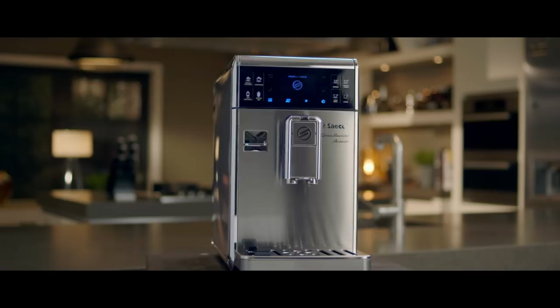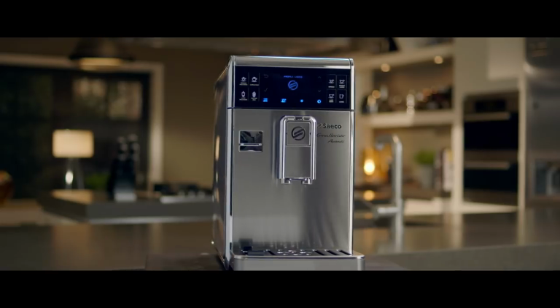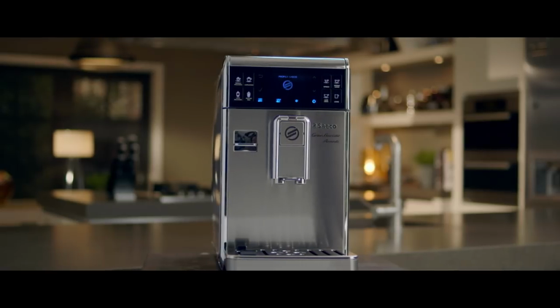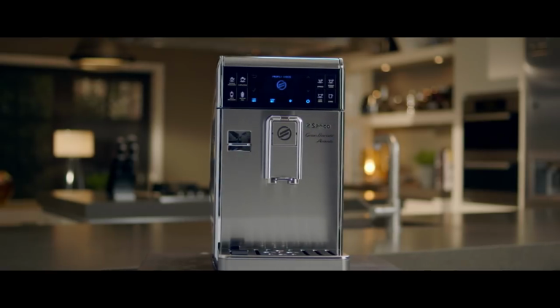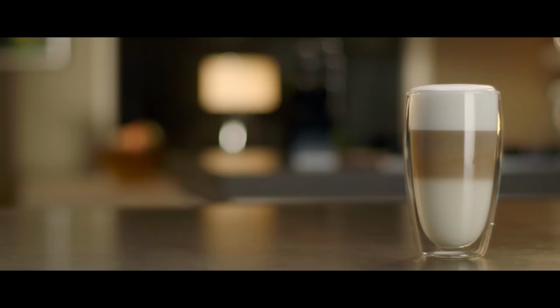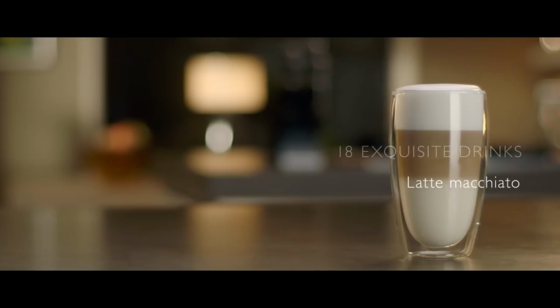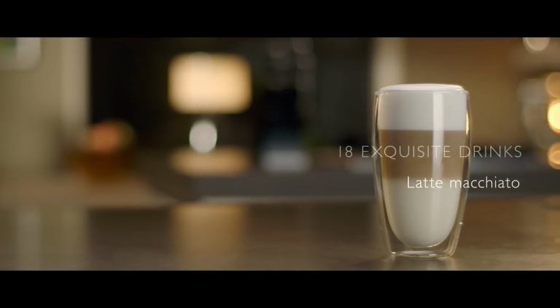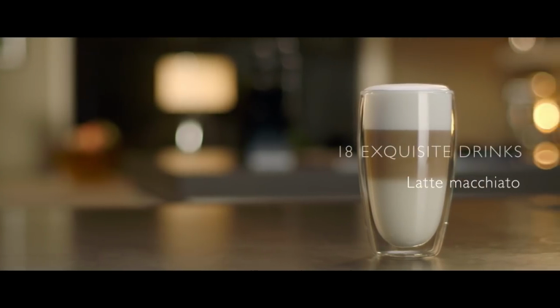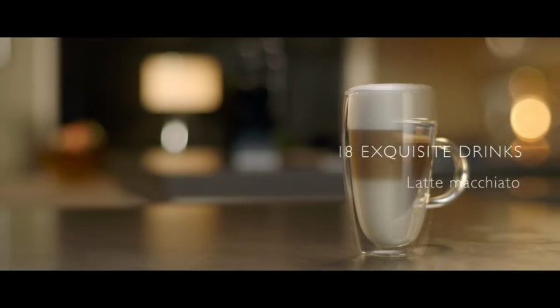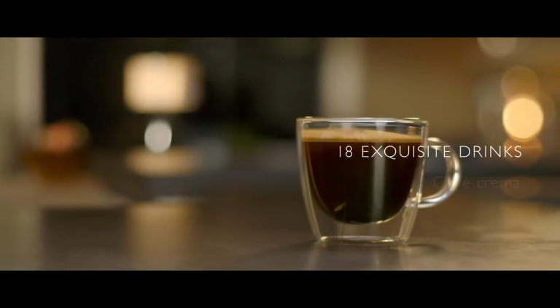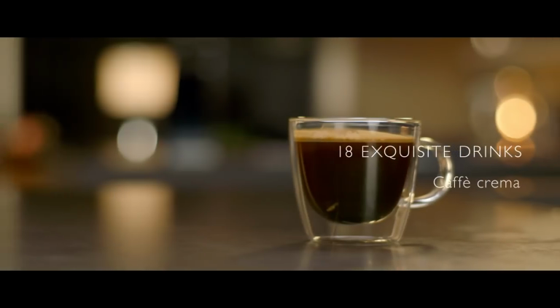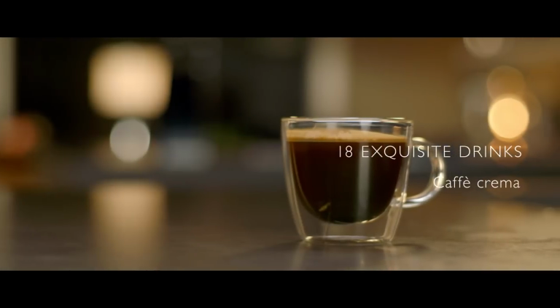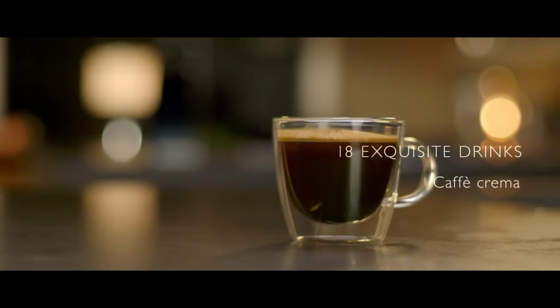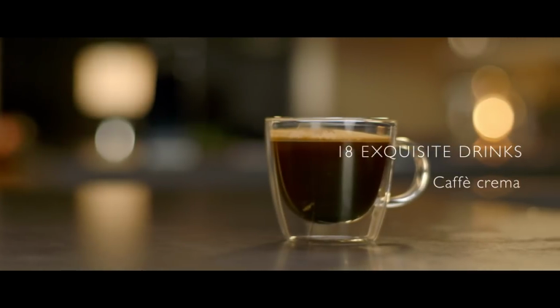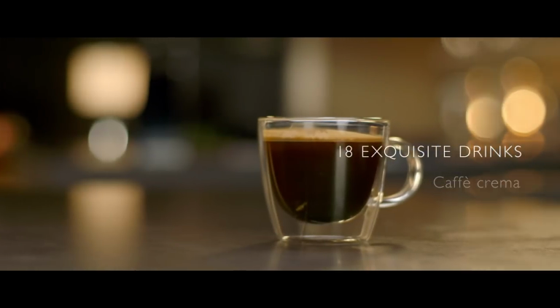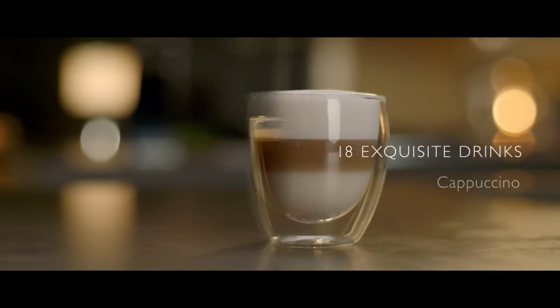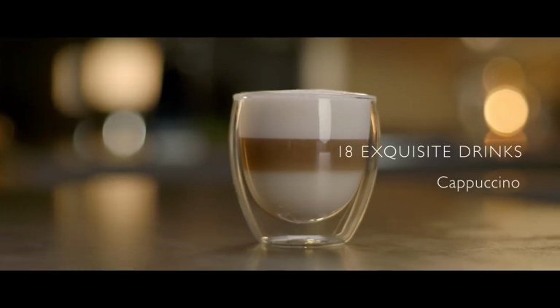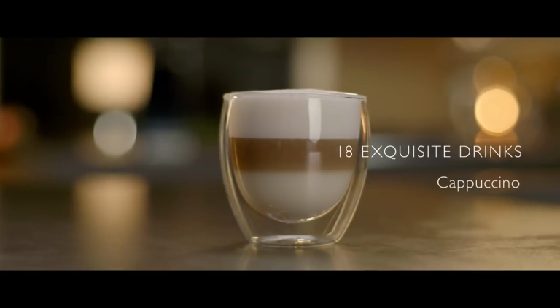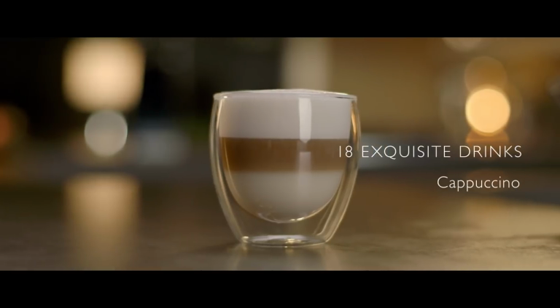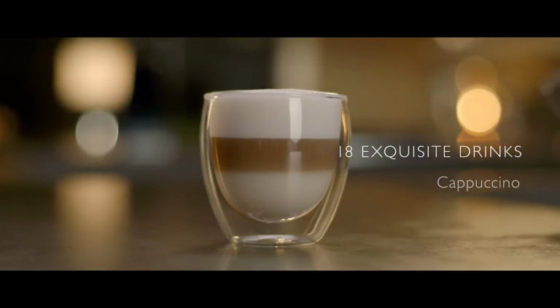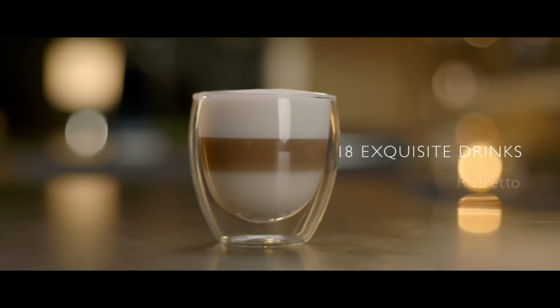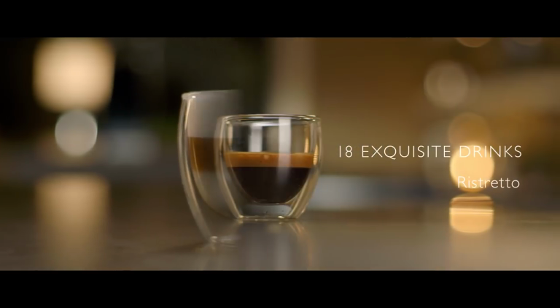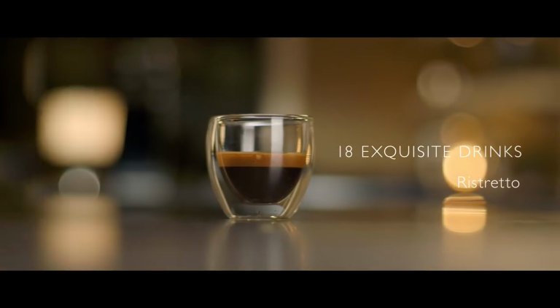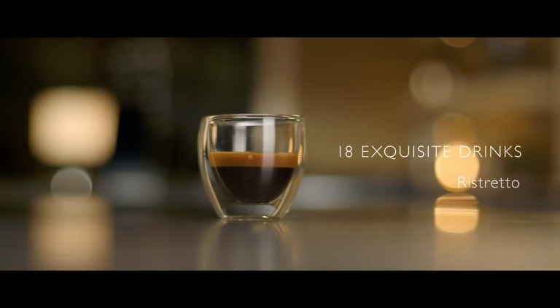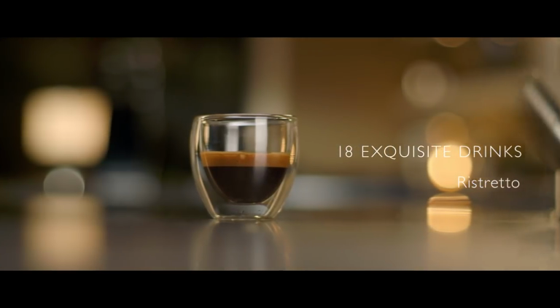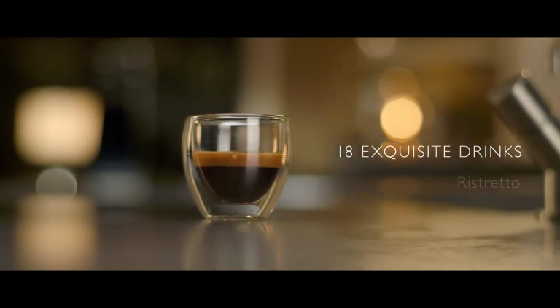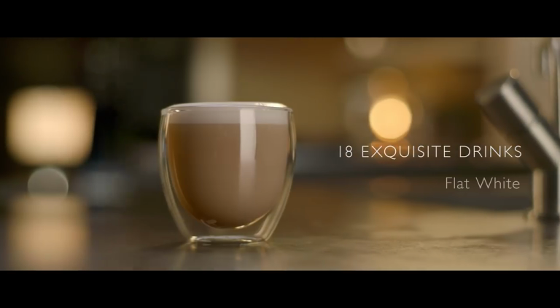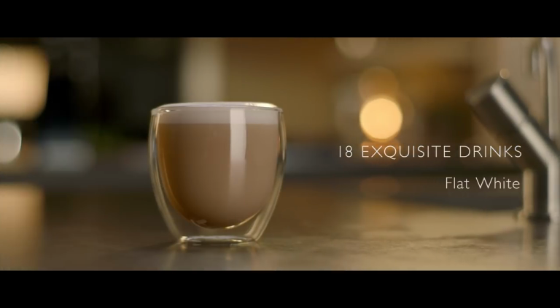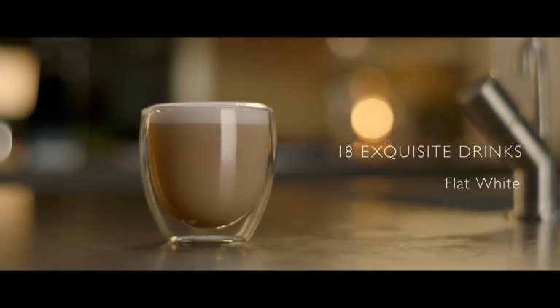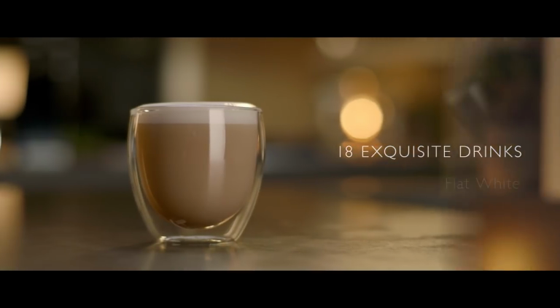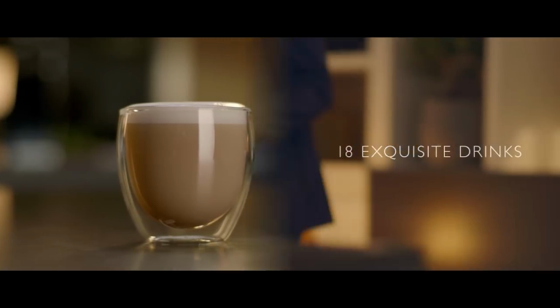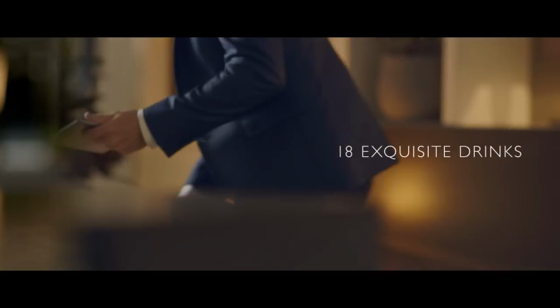The machine can prepare 18 exquisite recipes including the trendy Cafe Crema, Cappuccino, Ristretto, Flat White and many more.